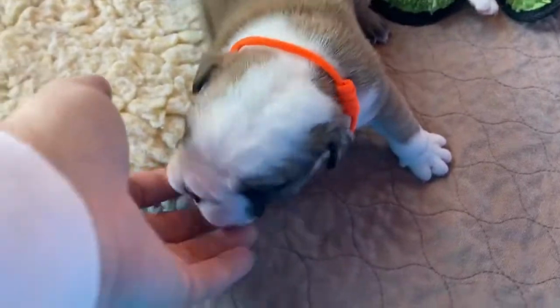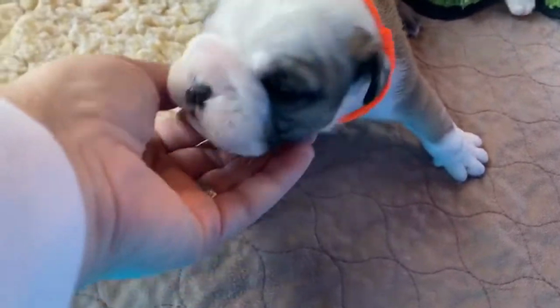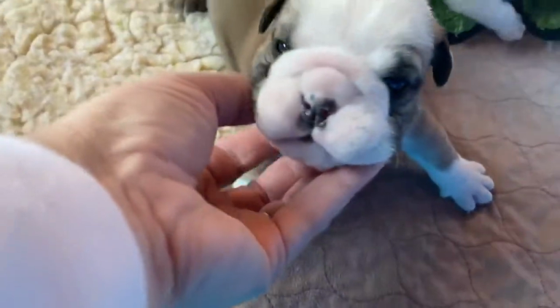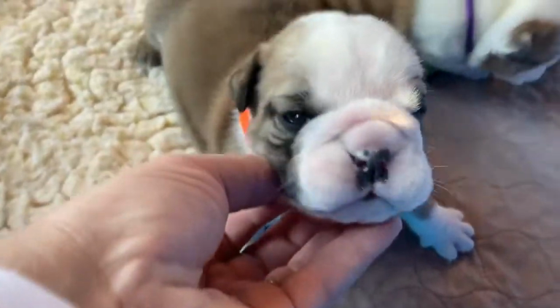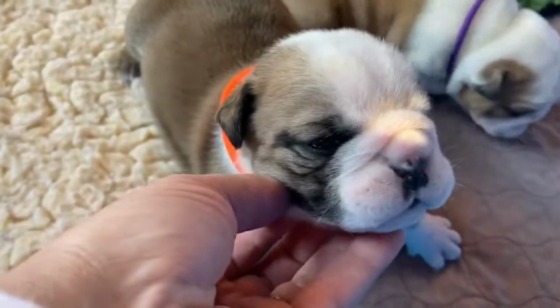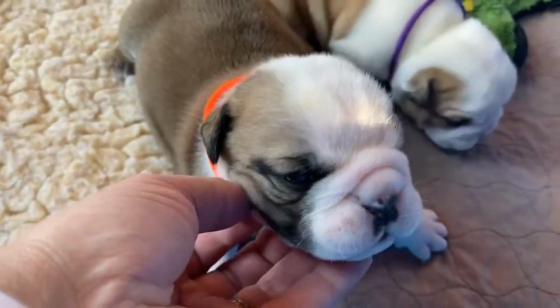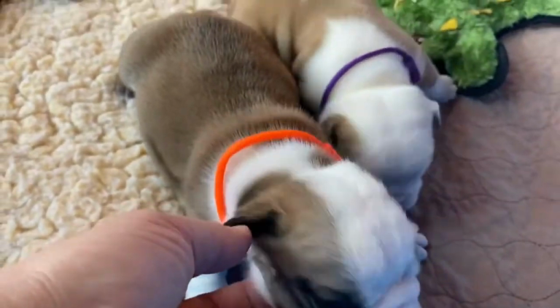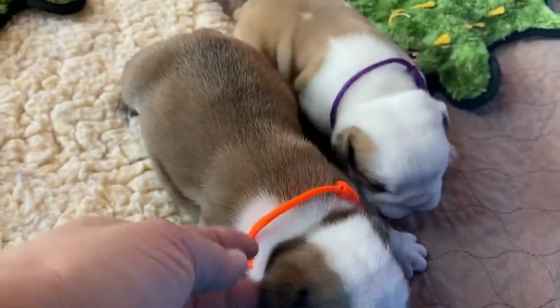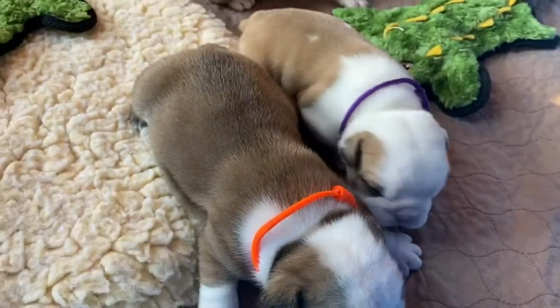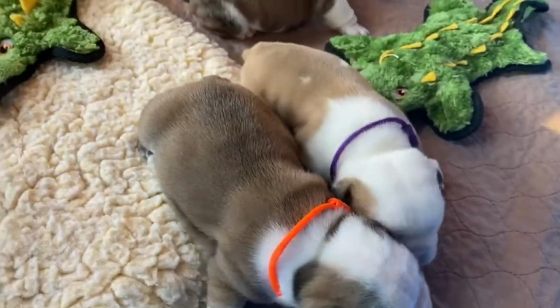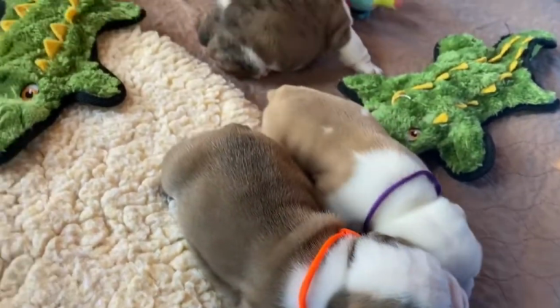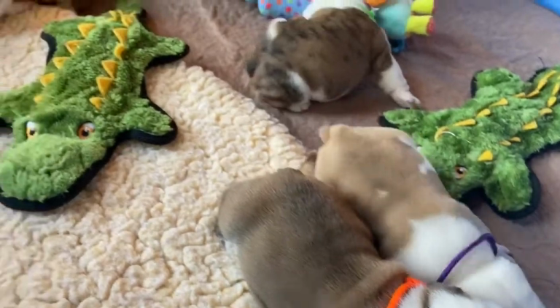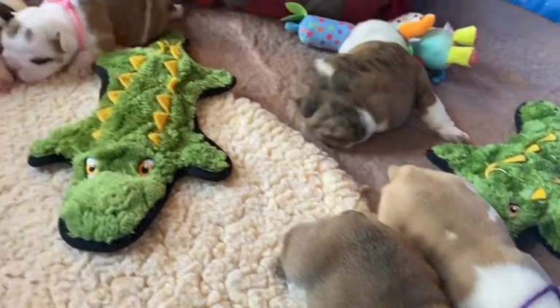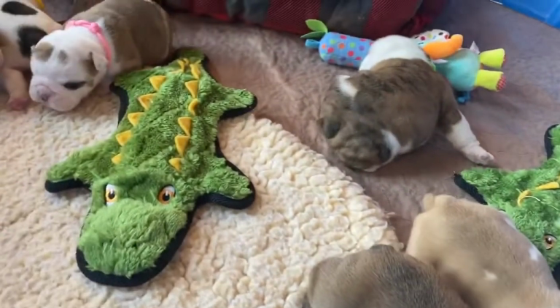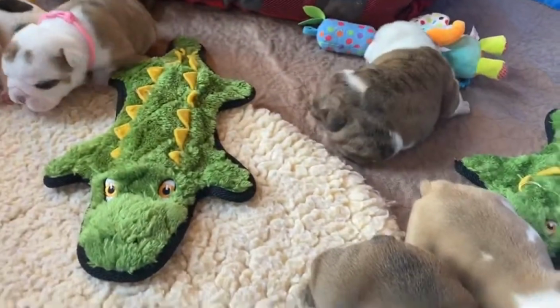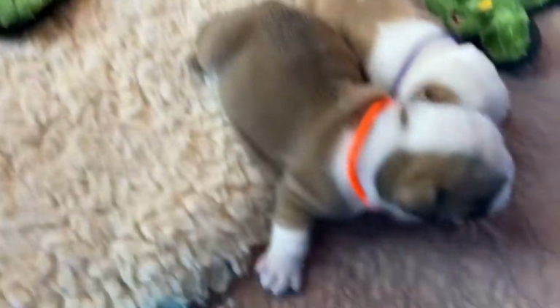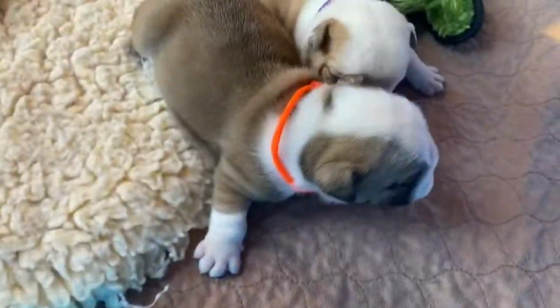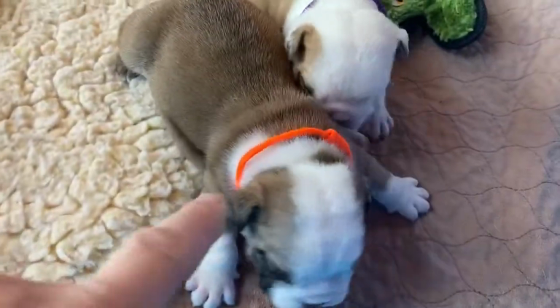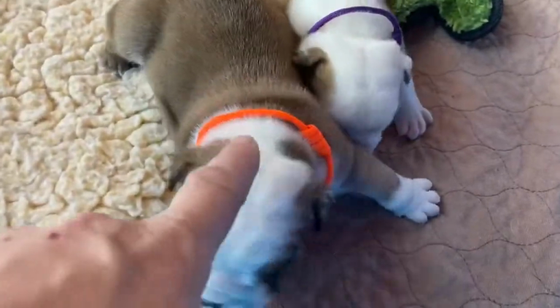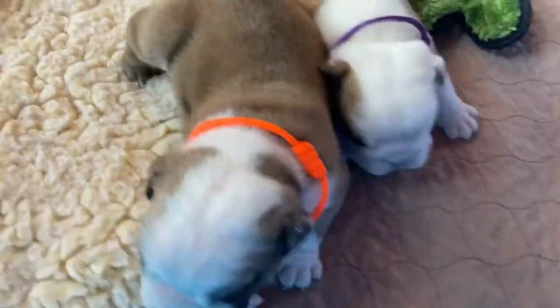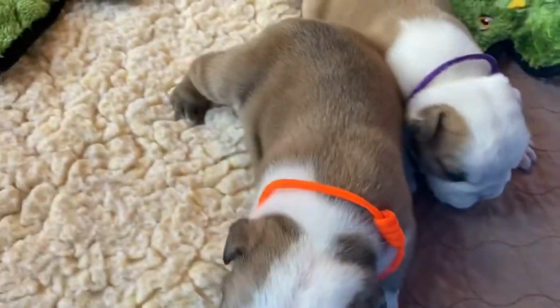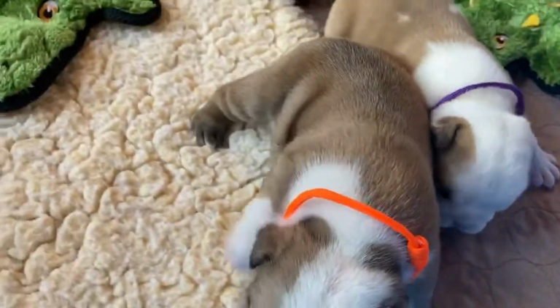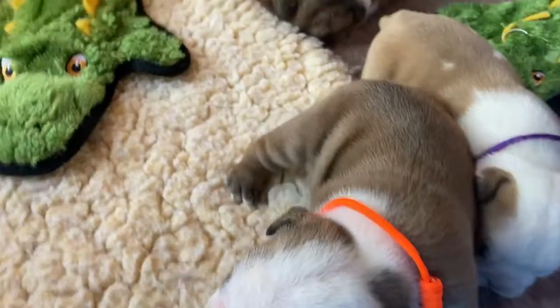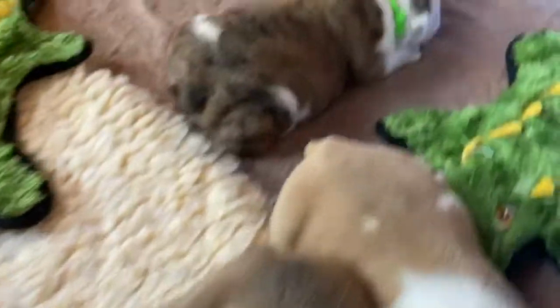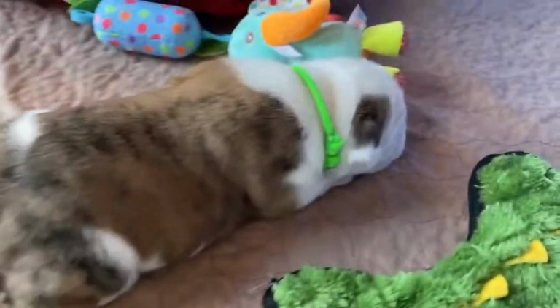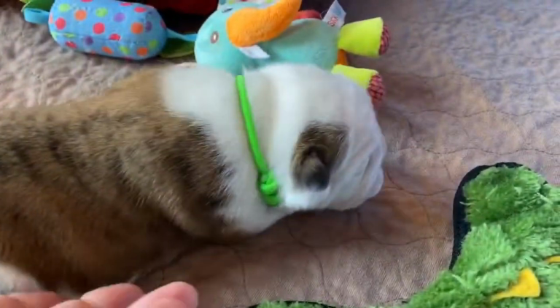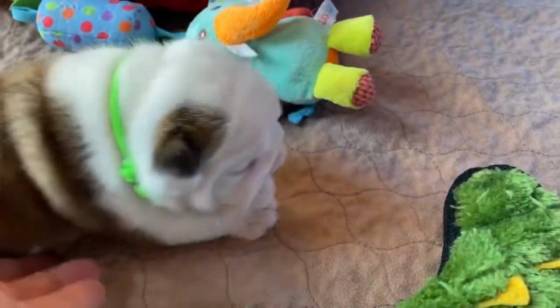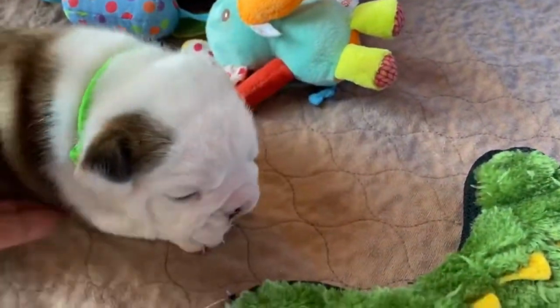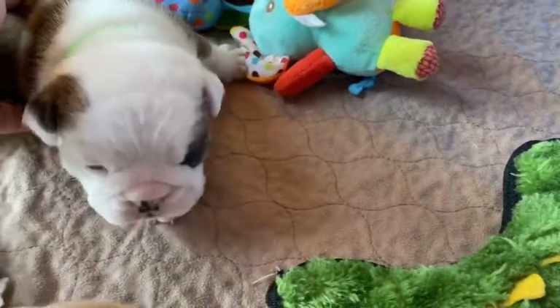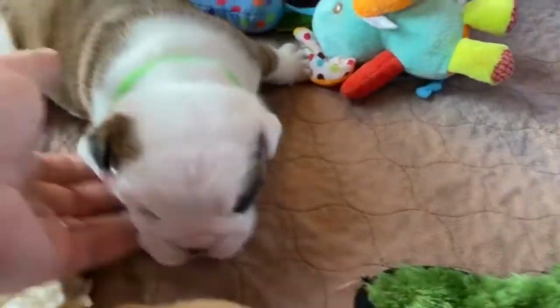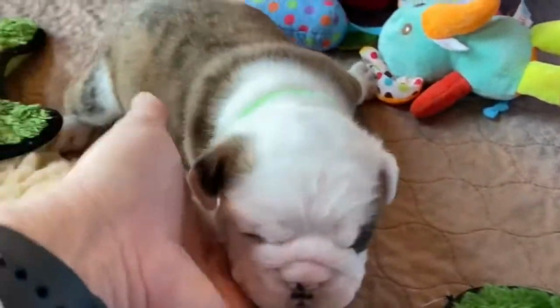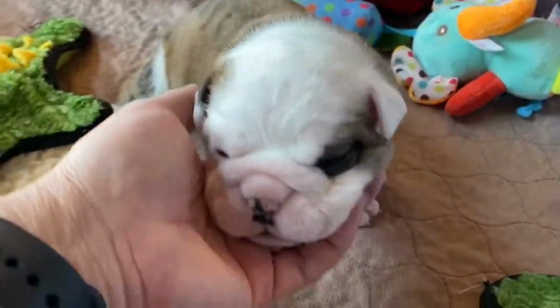Their eyes are open. We've put the really bright neon collars on the boys. So this would be Orange Boy. We've kind of switched things up today. This is the Green Boy.